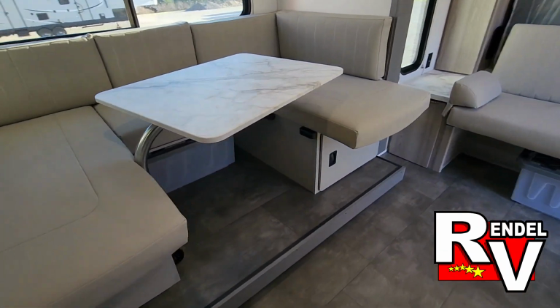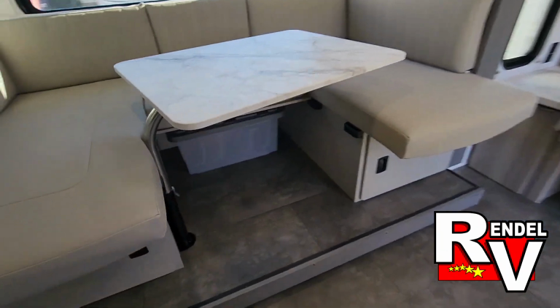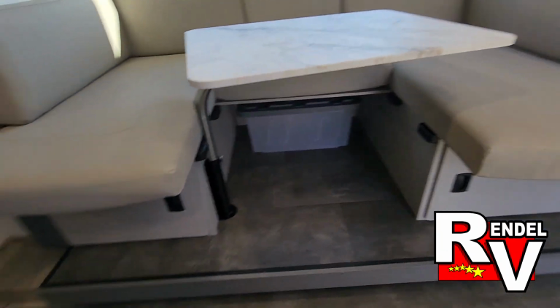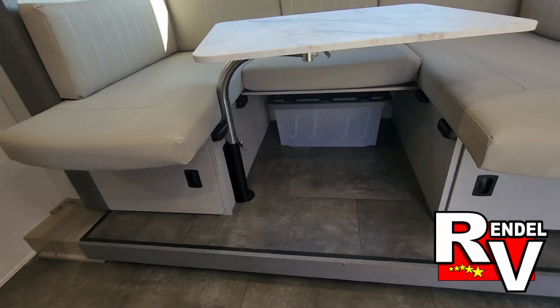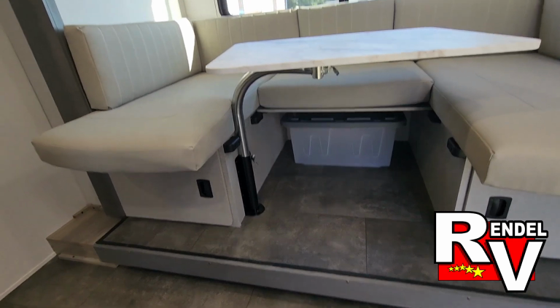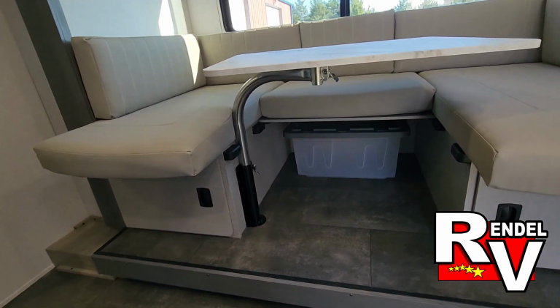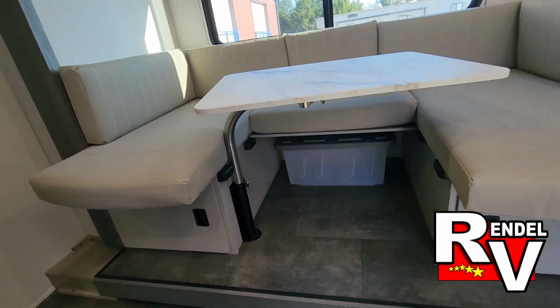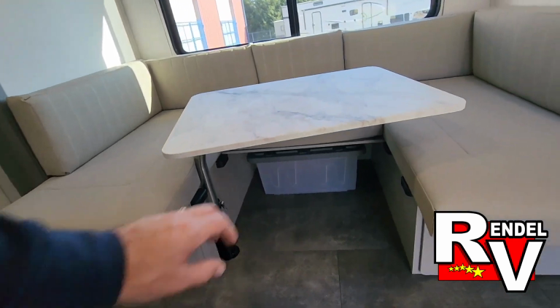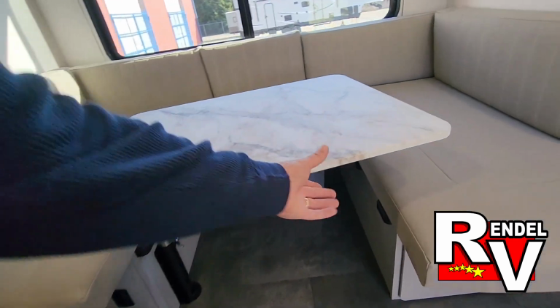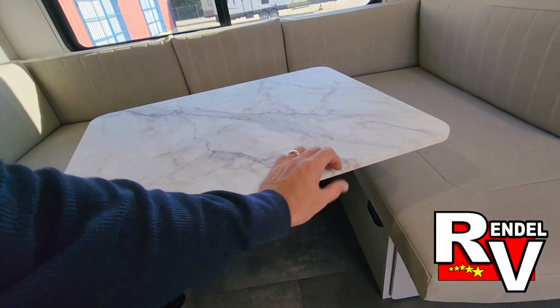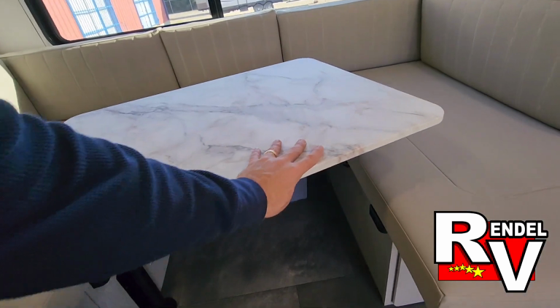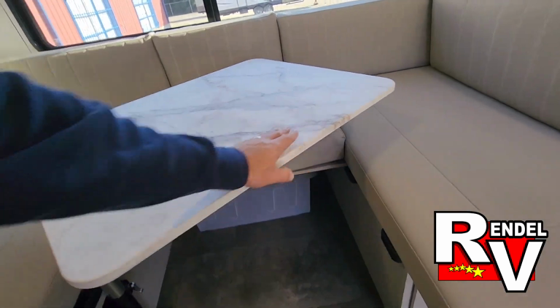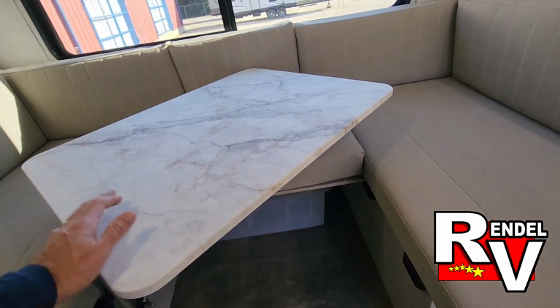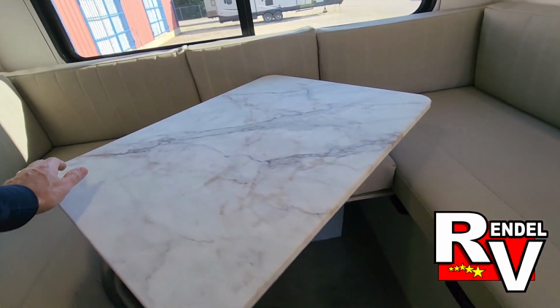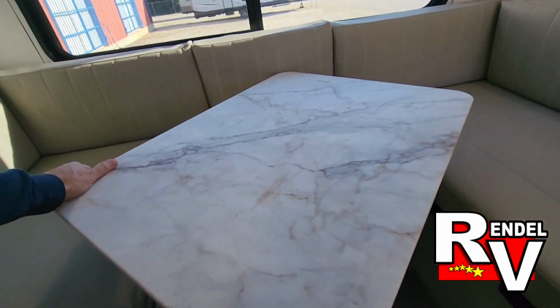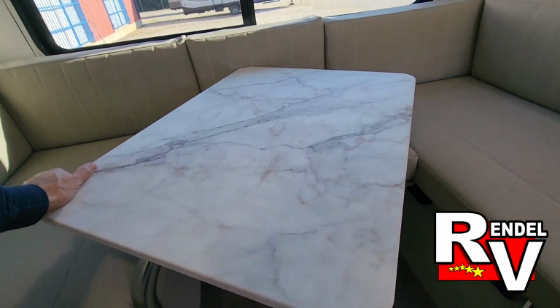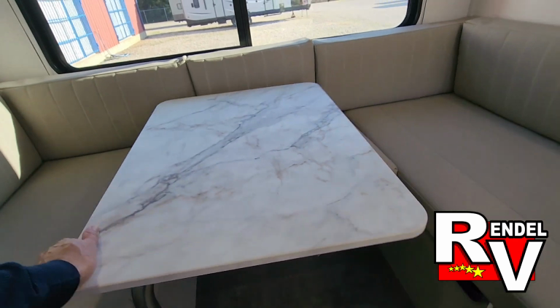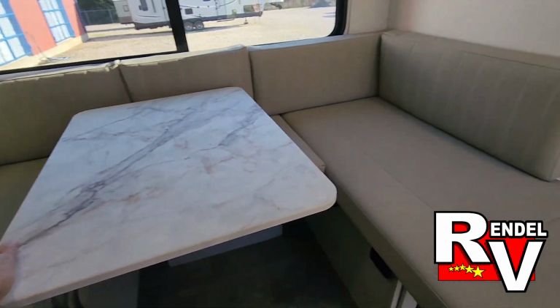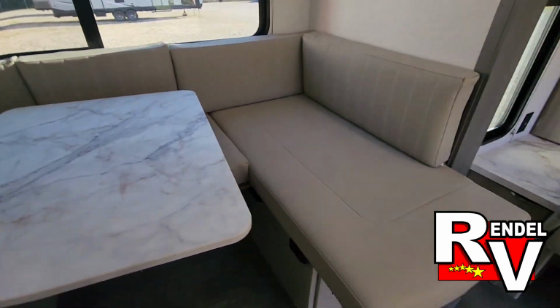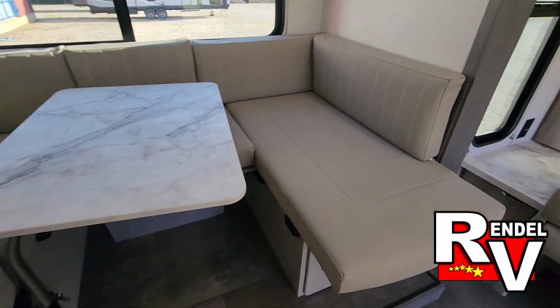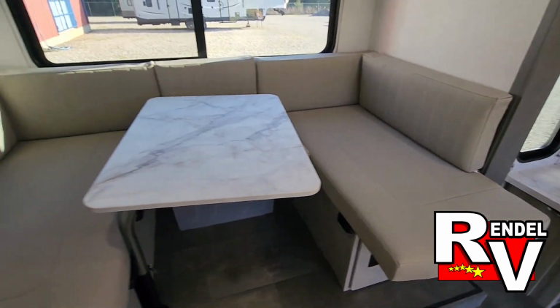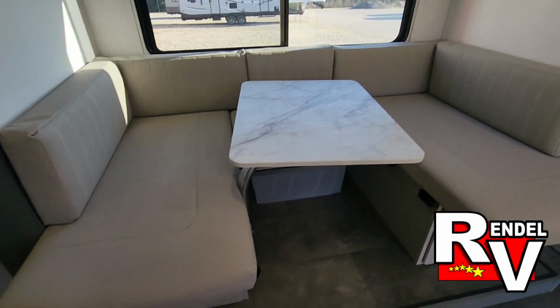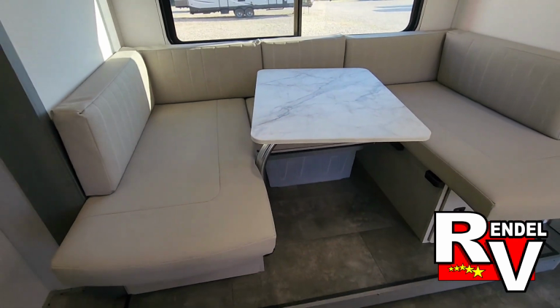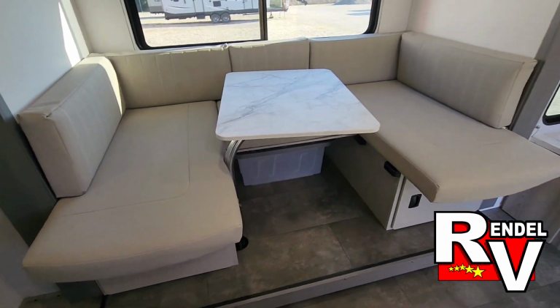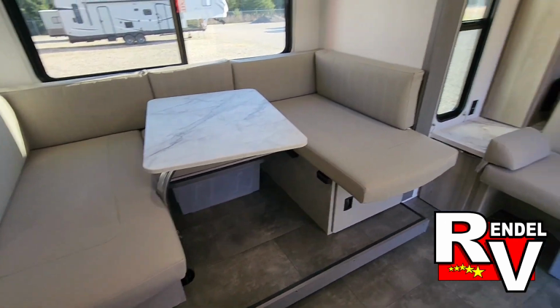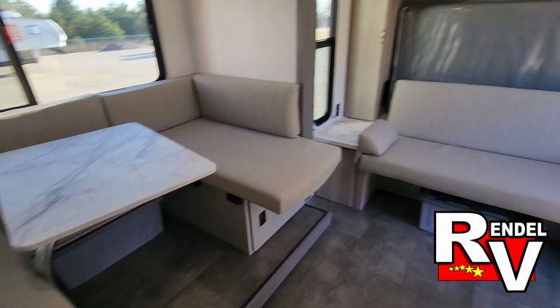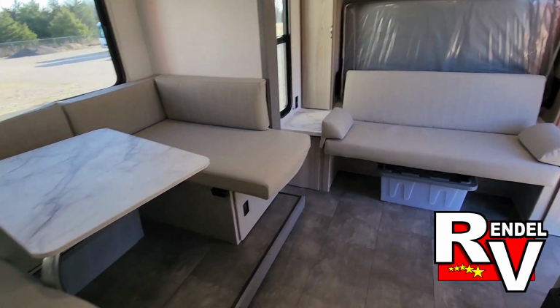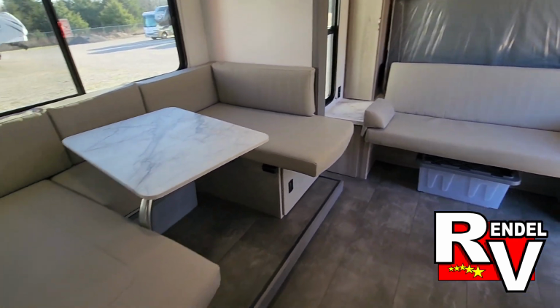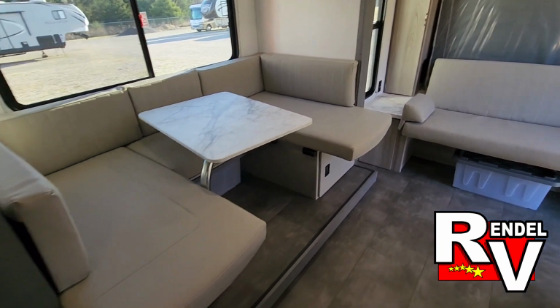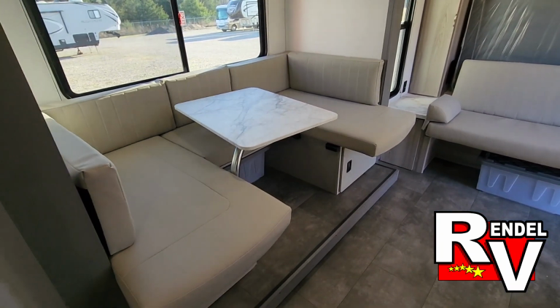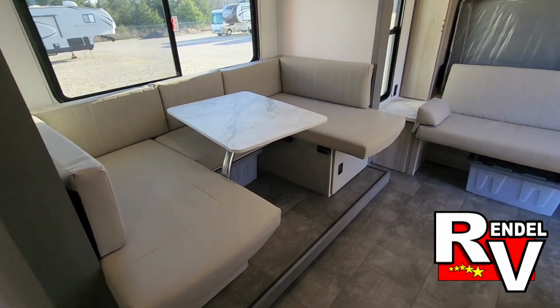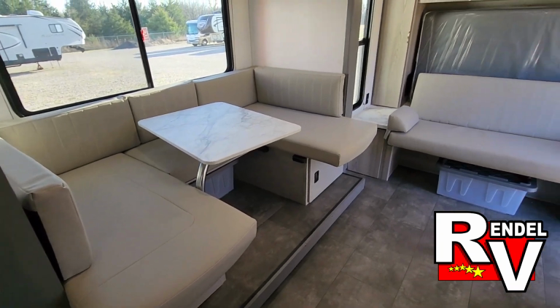Also new for this year, they gave us this swiveled table — you can spin it out of the way to make more room on that side, or completely remove it if you like. Also, the dinette will convert down to another bed.